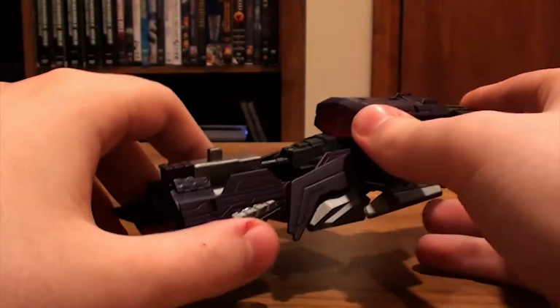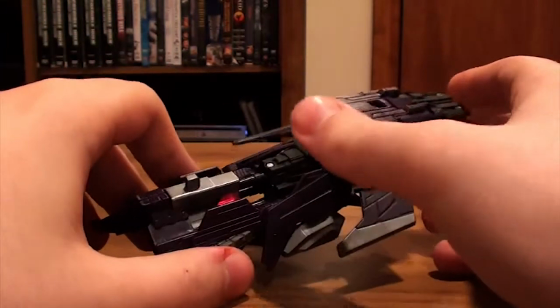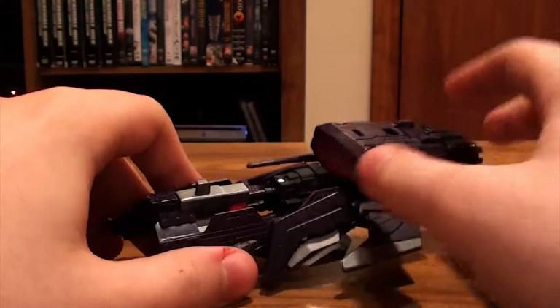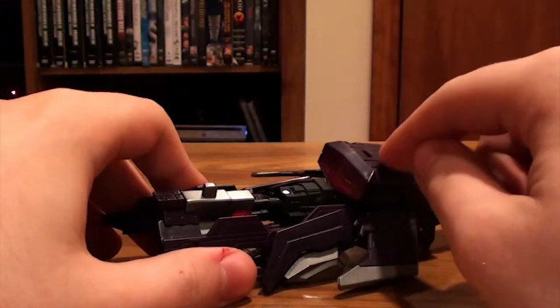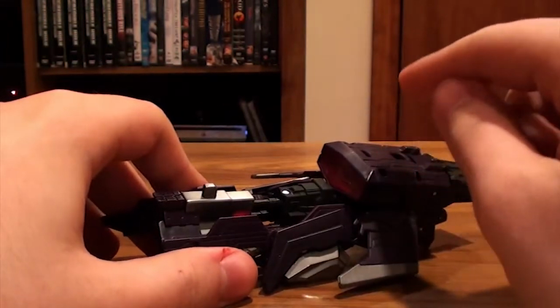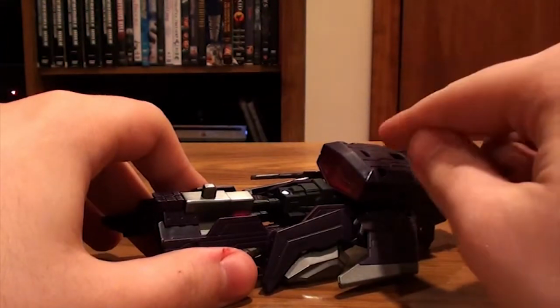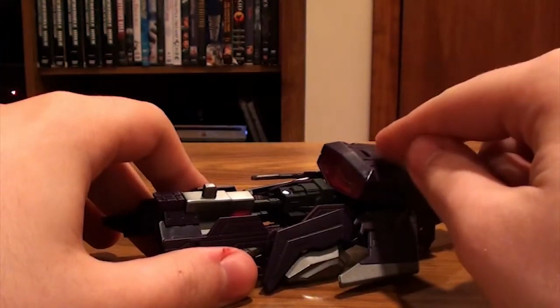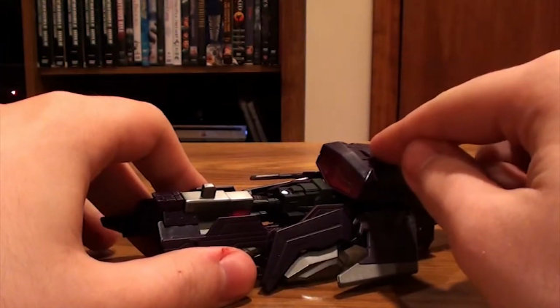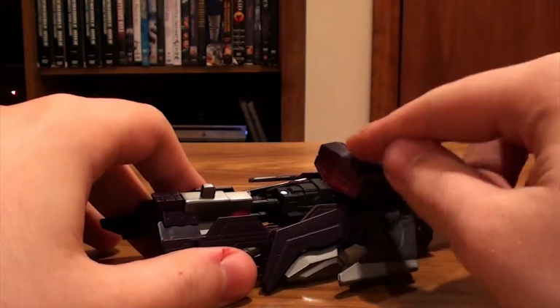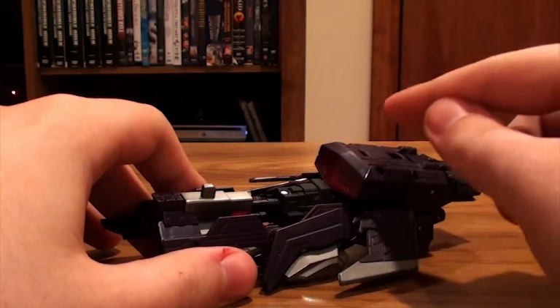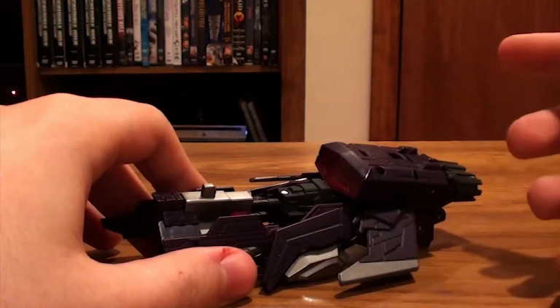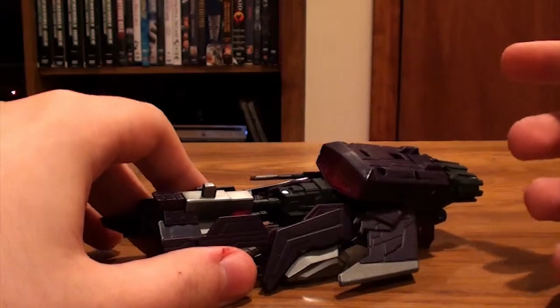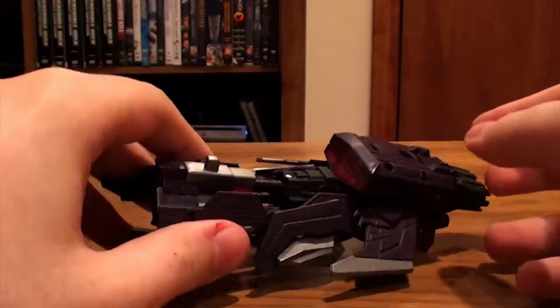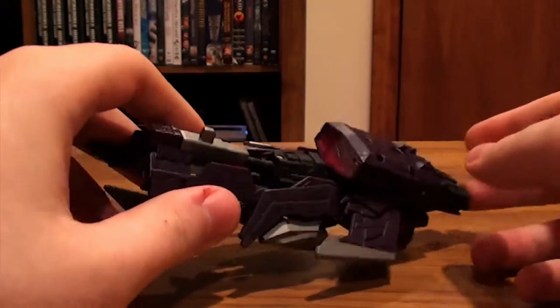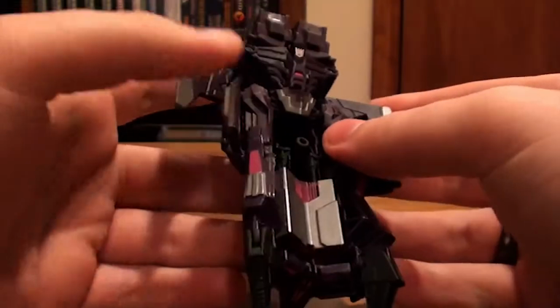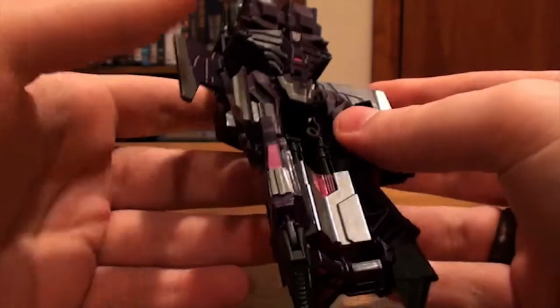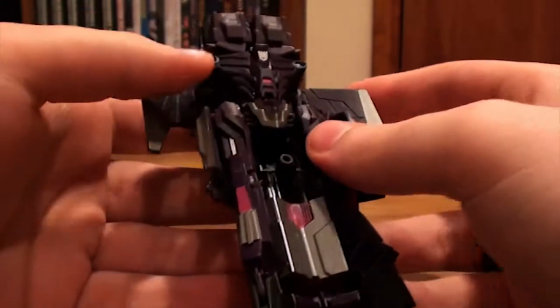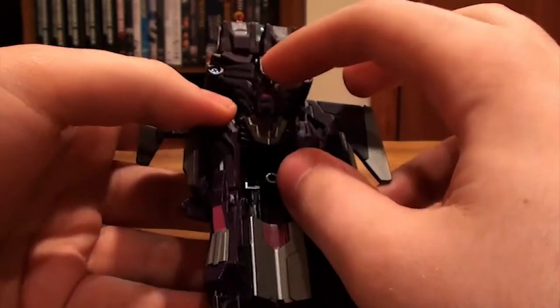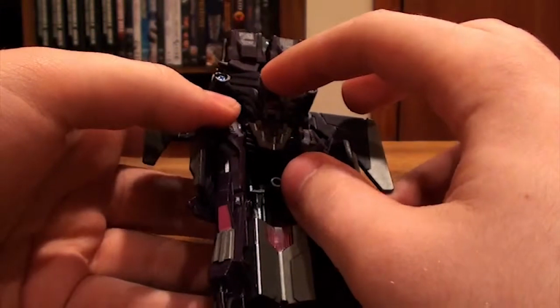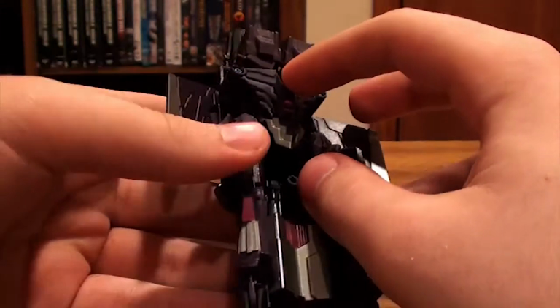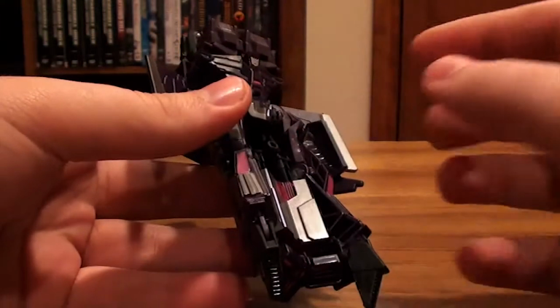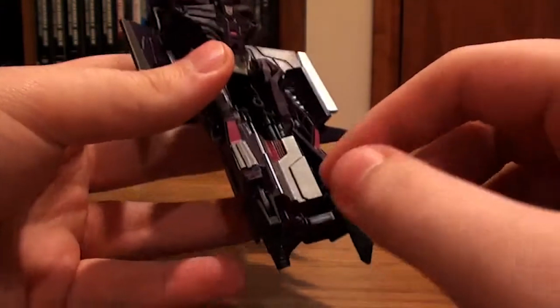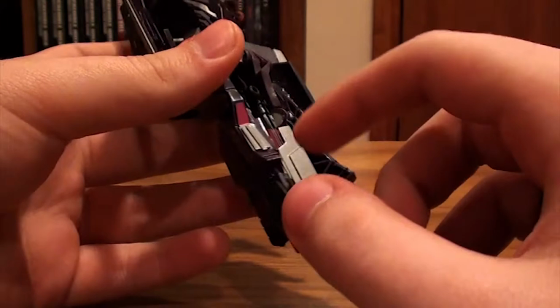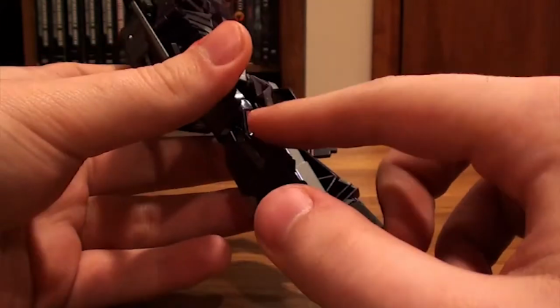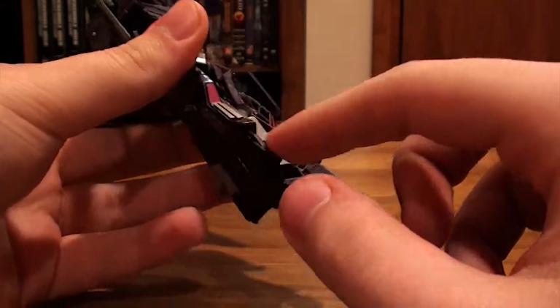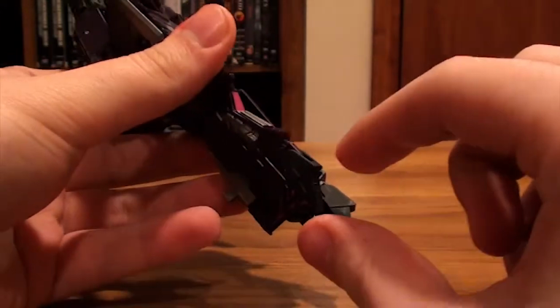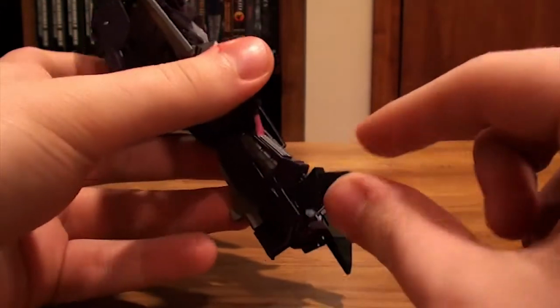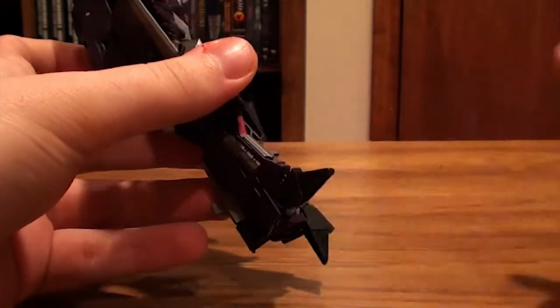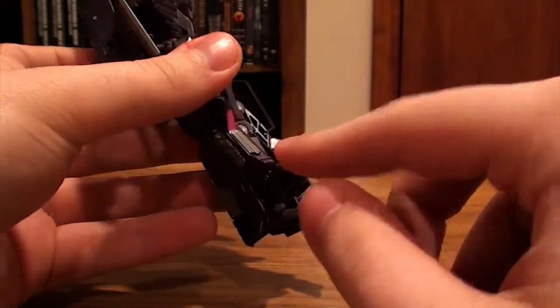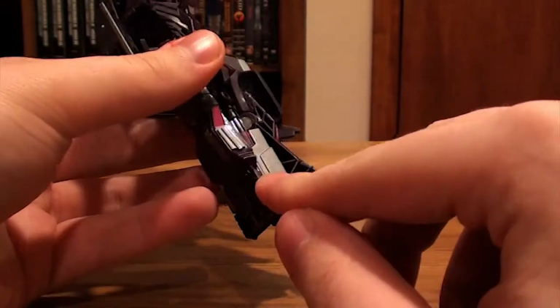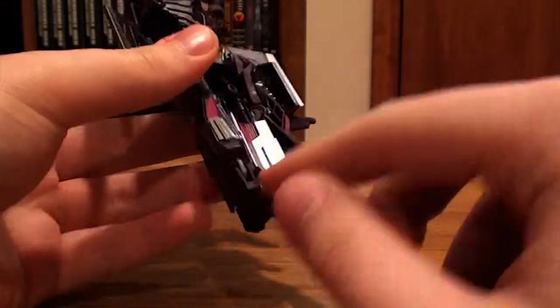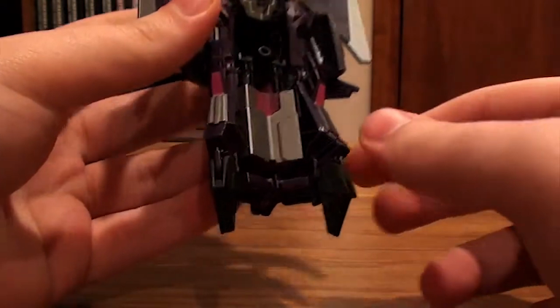Now you can only play him in the multiplayer, which is the armor grade-up, I think that's what it was. You can obviously tell that there's his chest right here, and there's his leg right there, and there's his feet right there, which is no surprise.